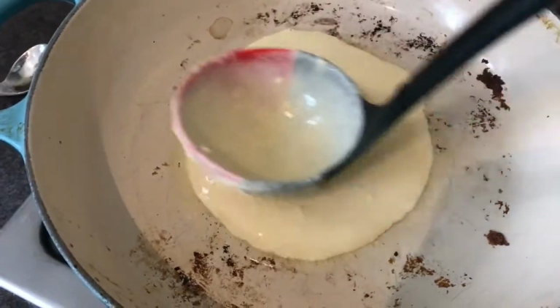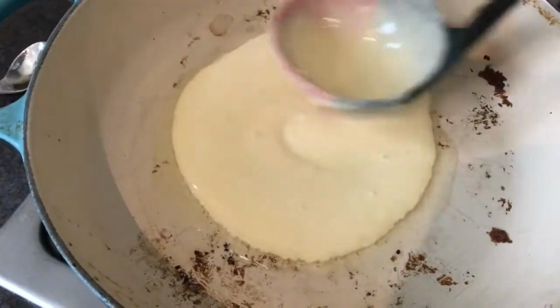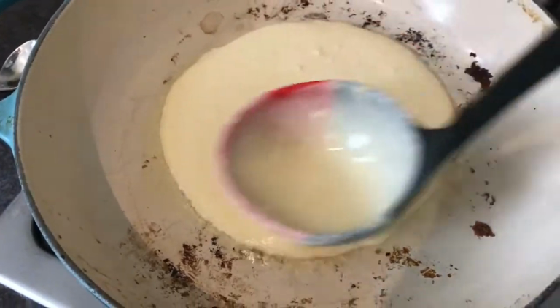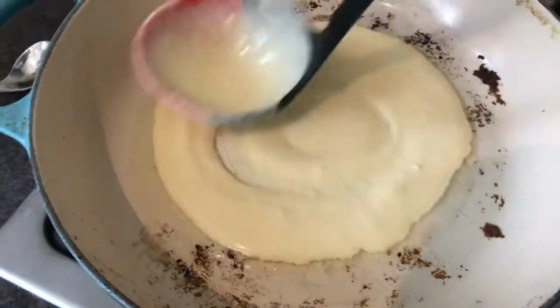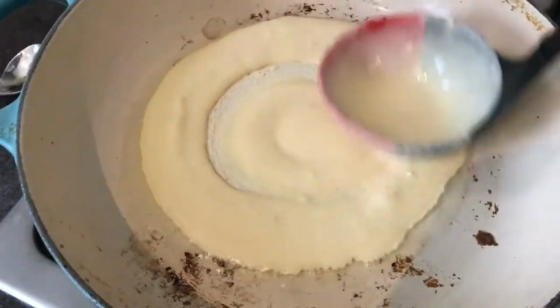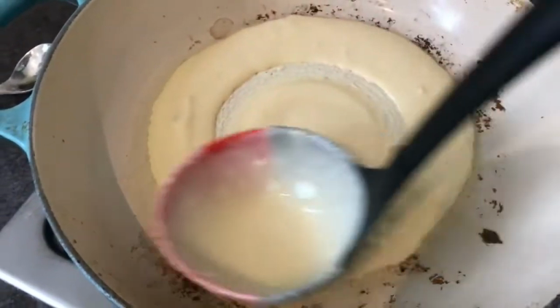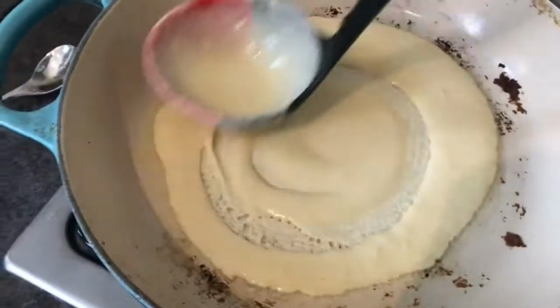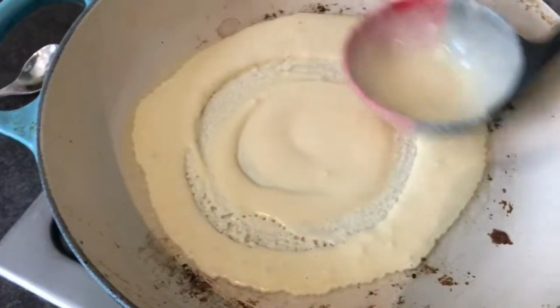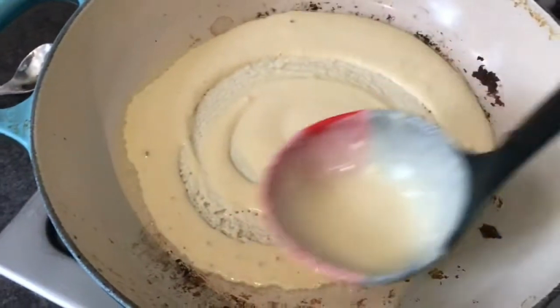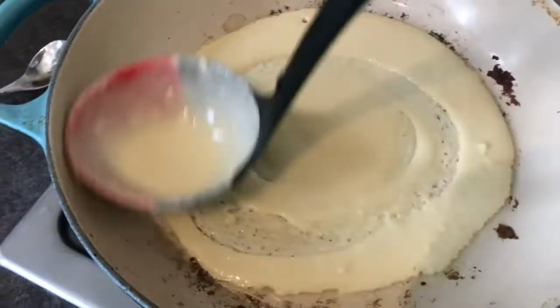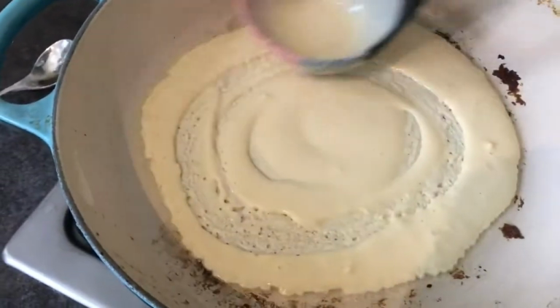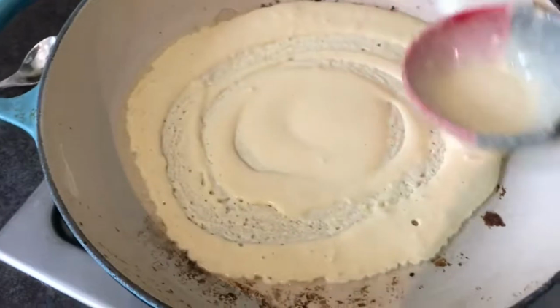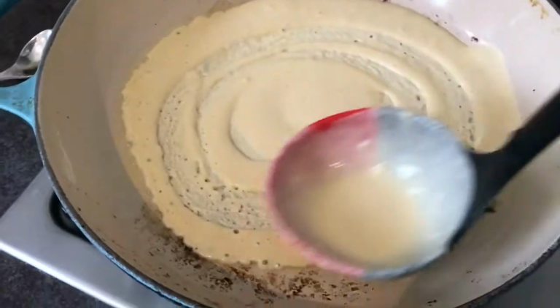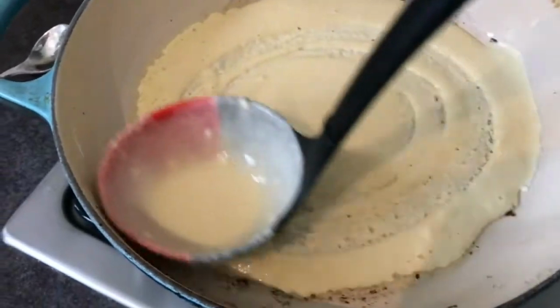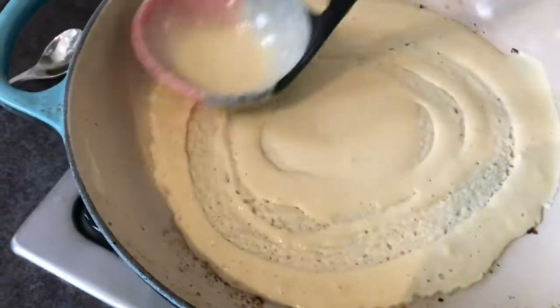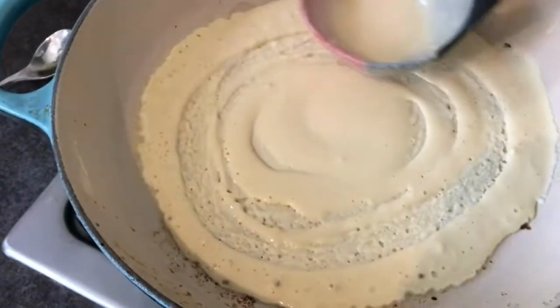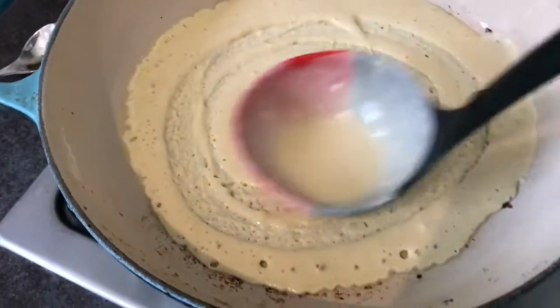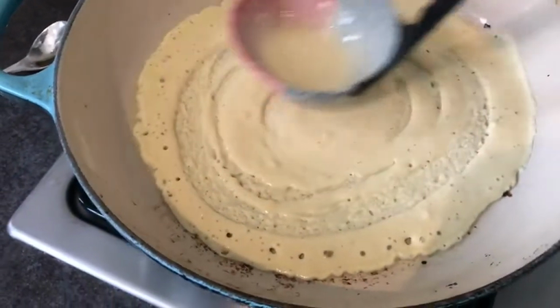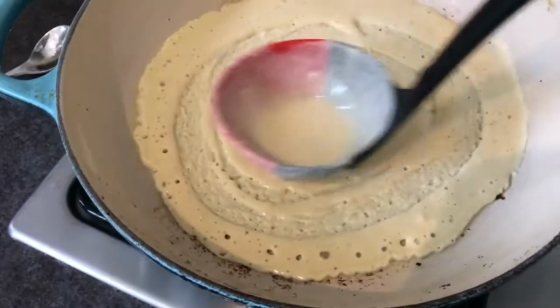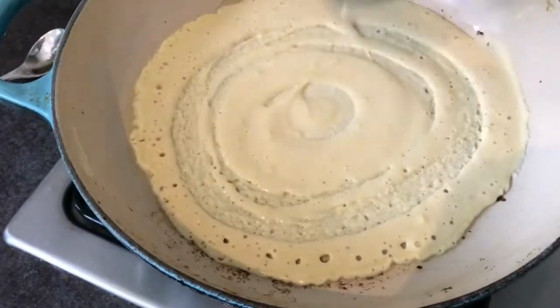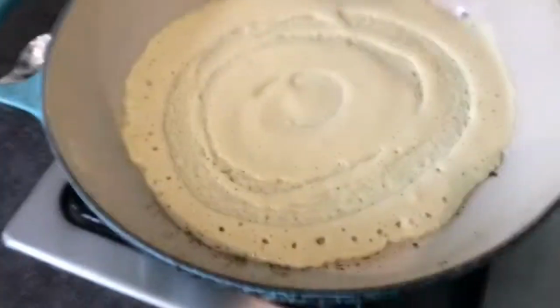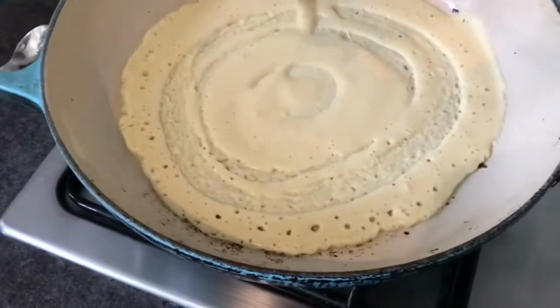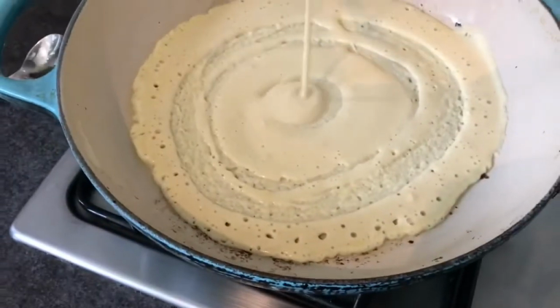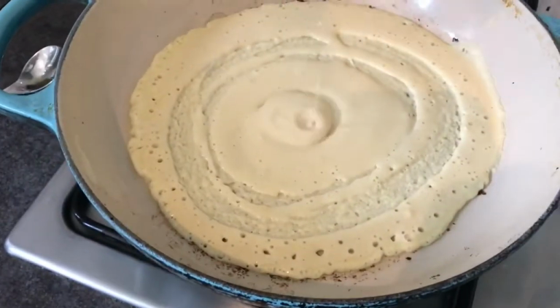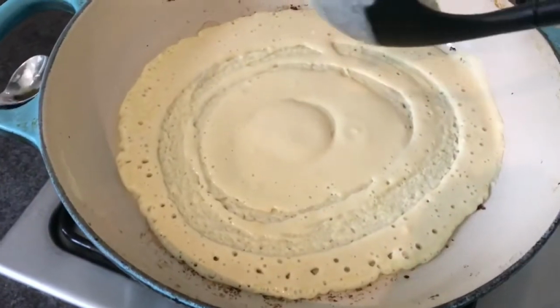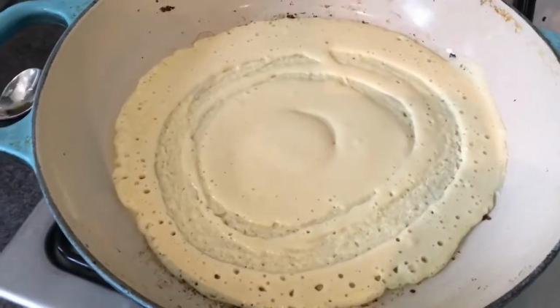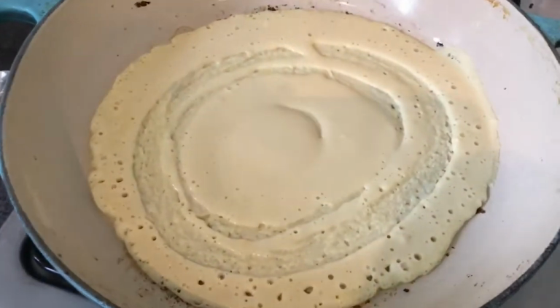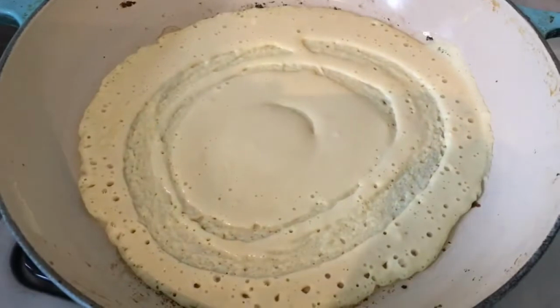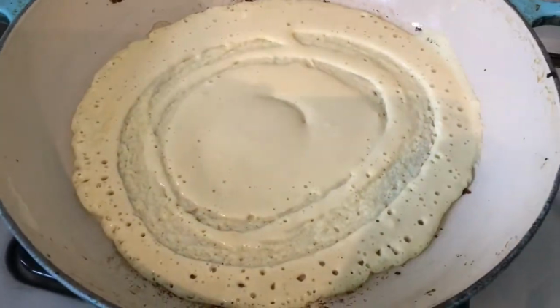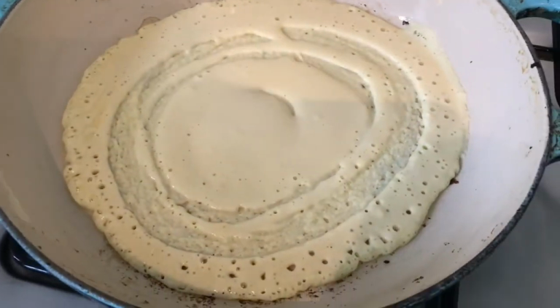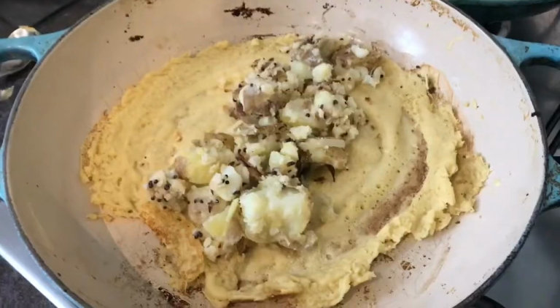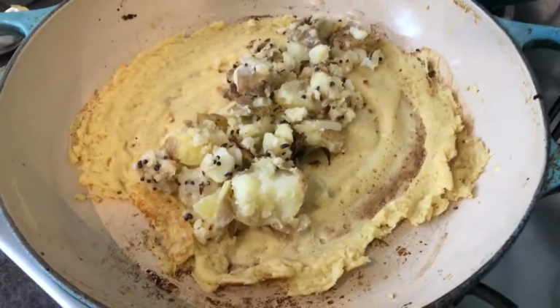So I tried making my first dosa, but big mistake — I used a non-stick pan and it got stuck to the pan and it didn't quite work, but it was the first try so I gave it another go.